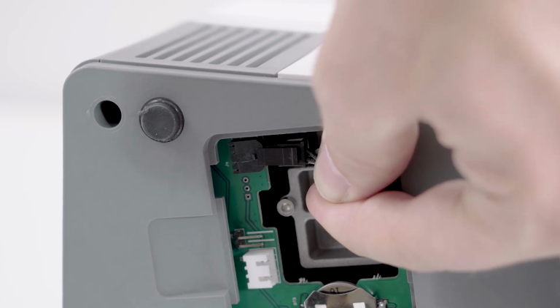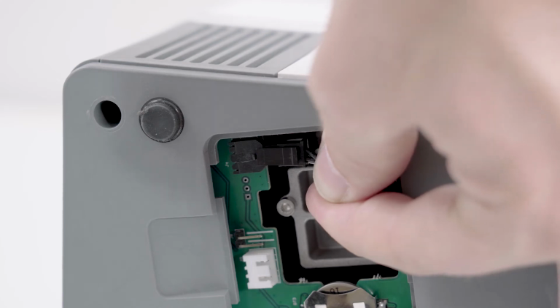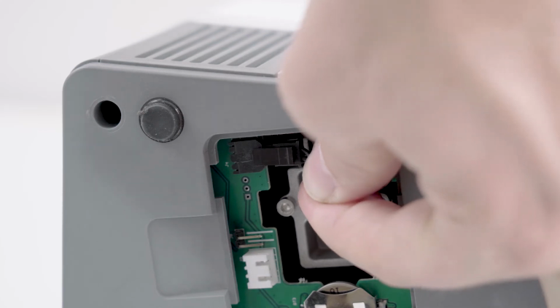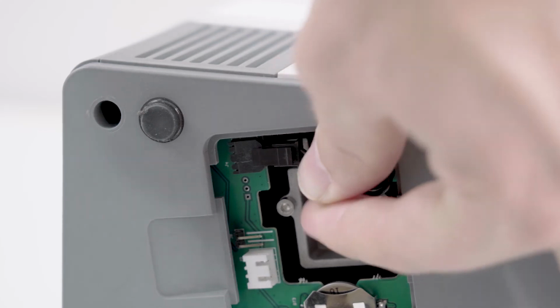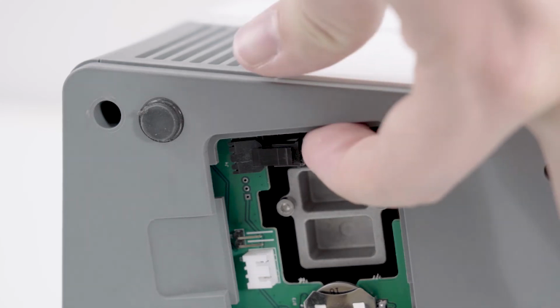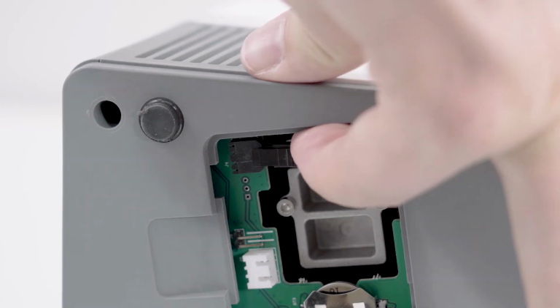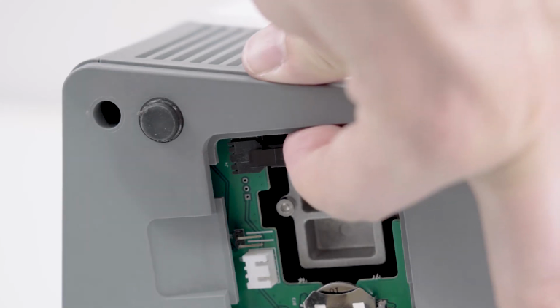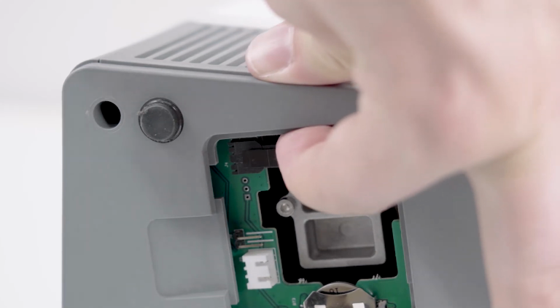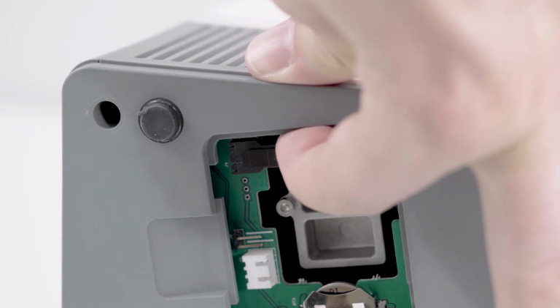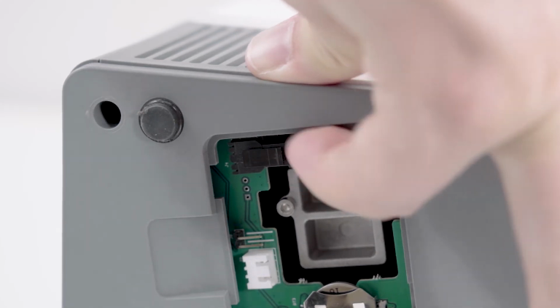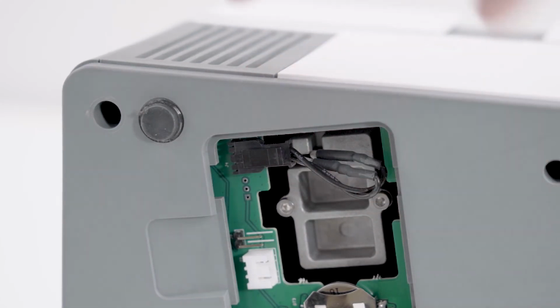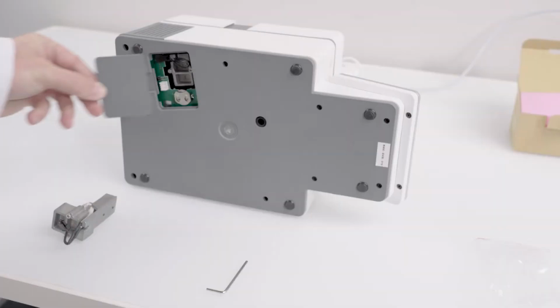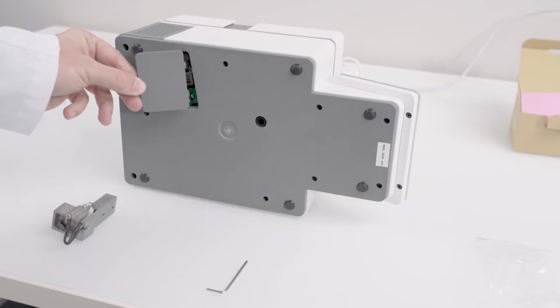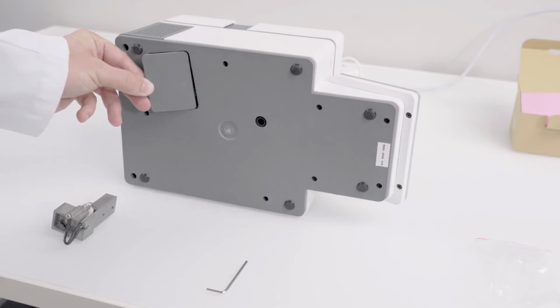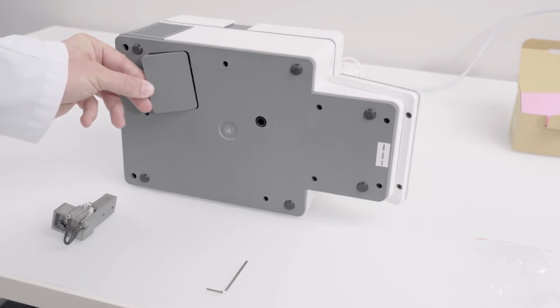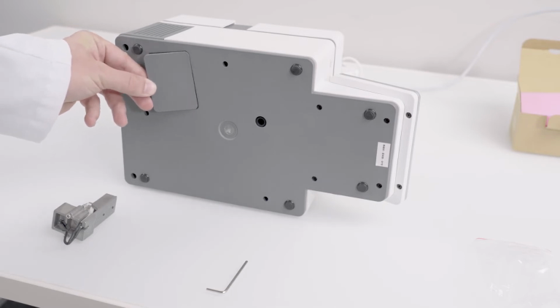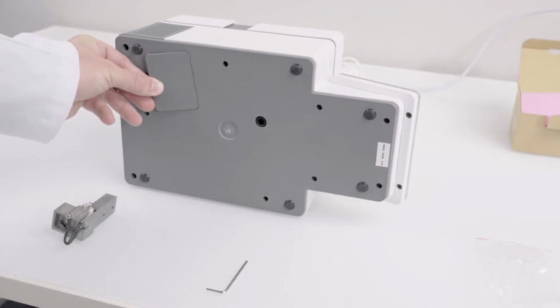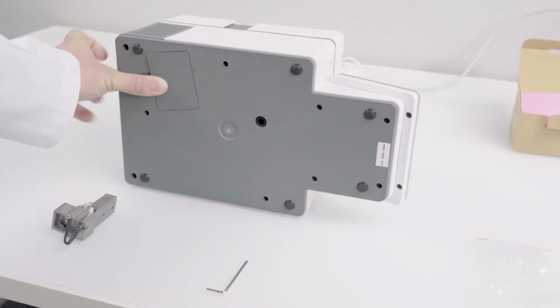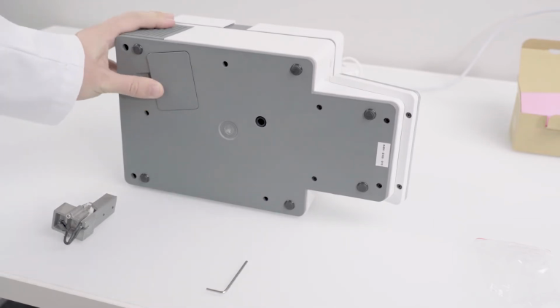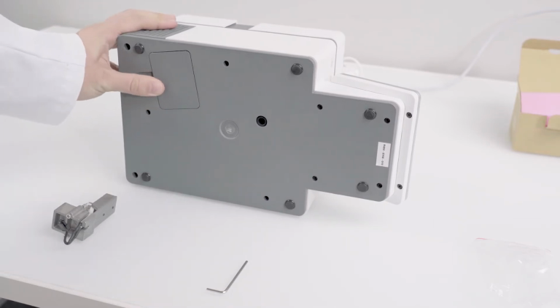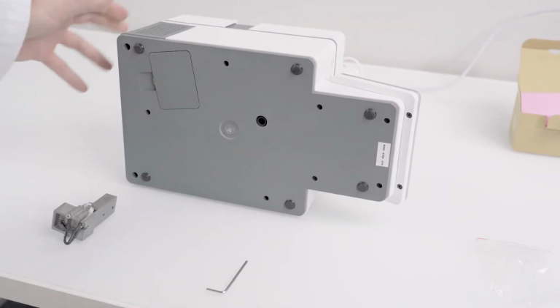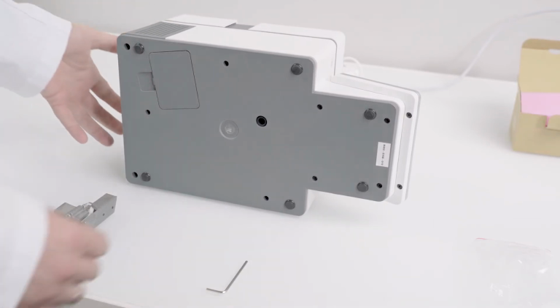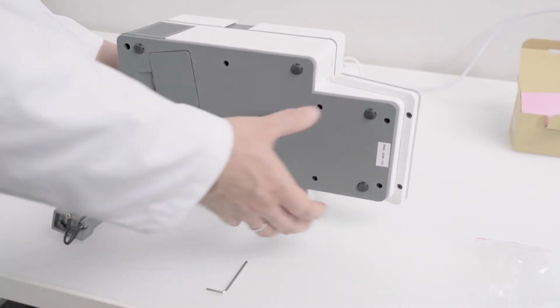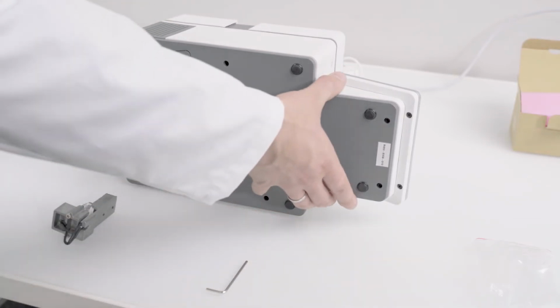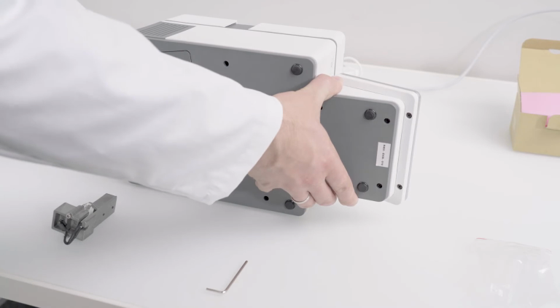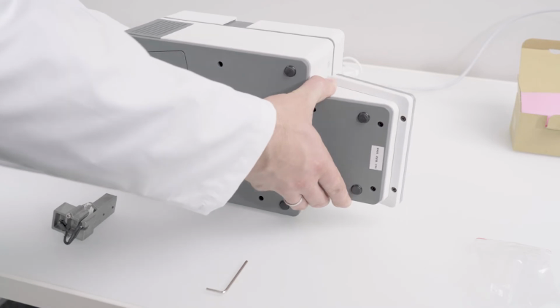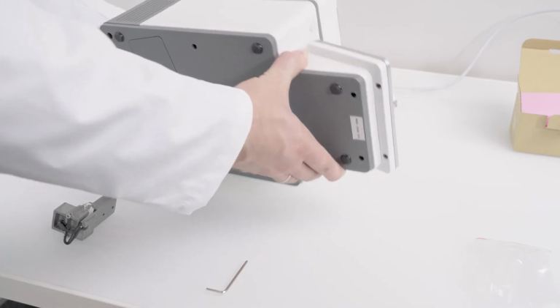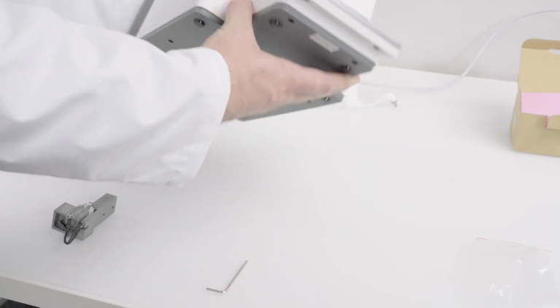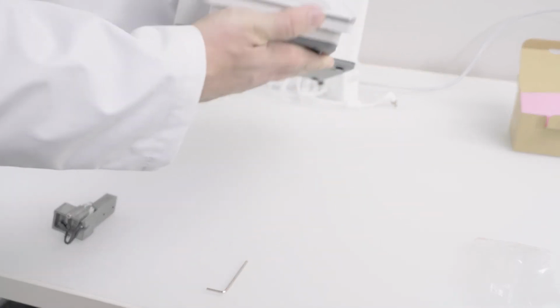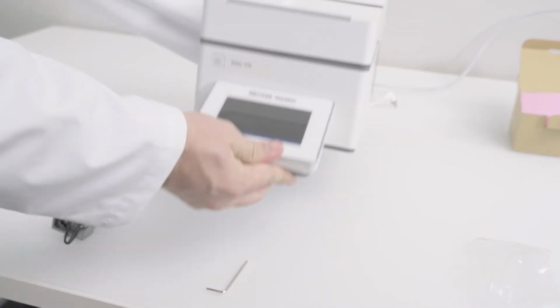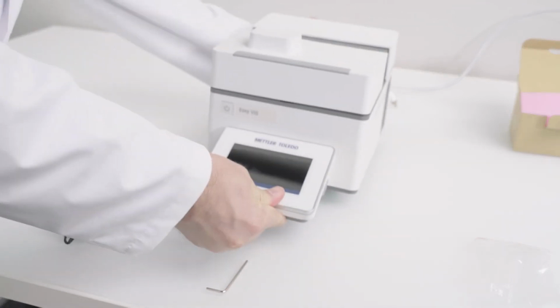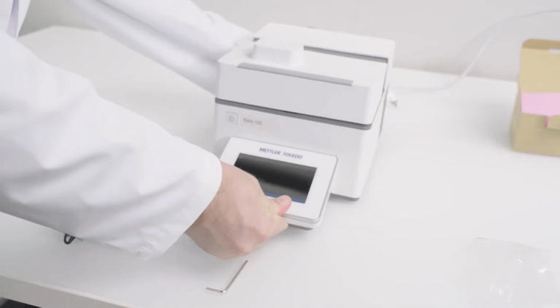Insert the lamp plug into the lamp socket and close the cover. Return the instrument to its upright position and plug in the power cable.